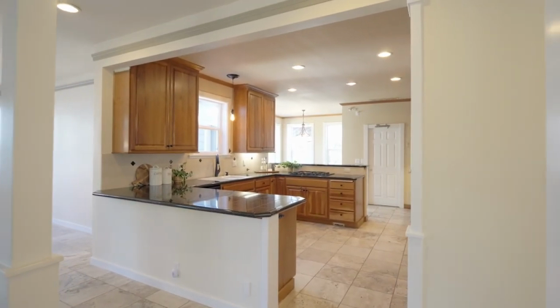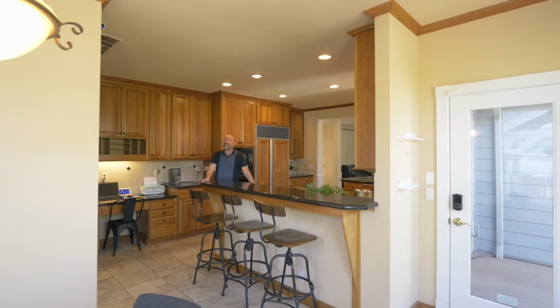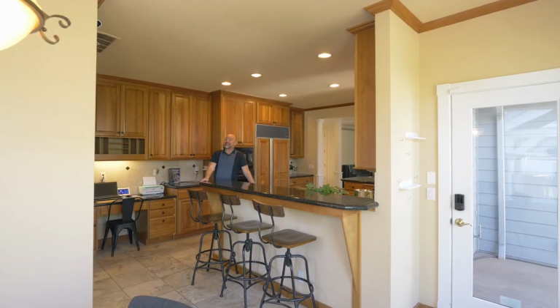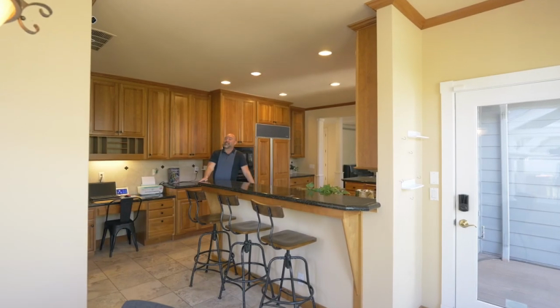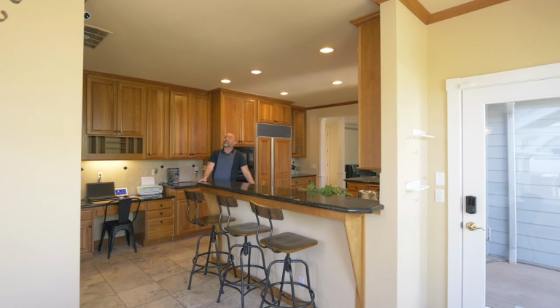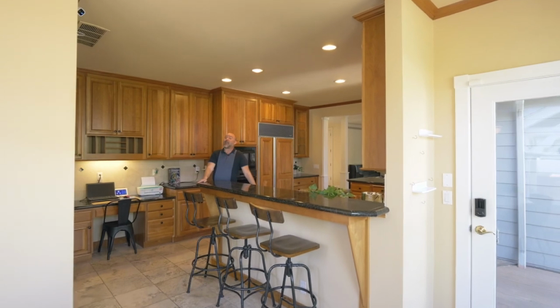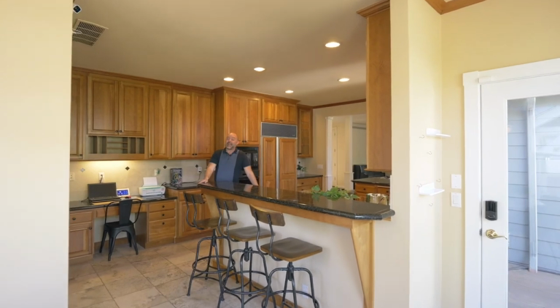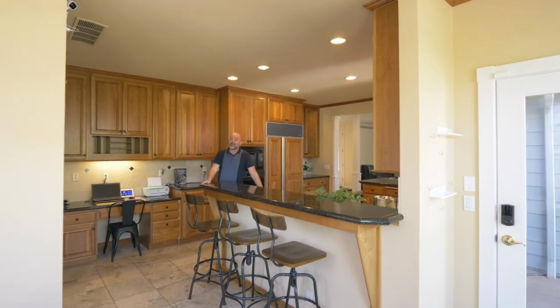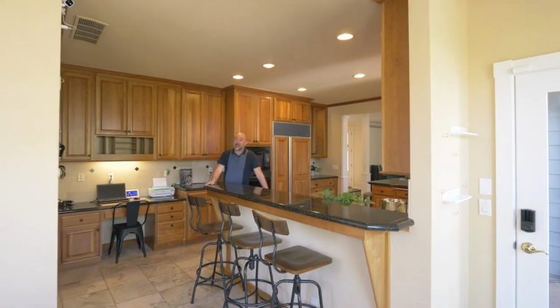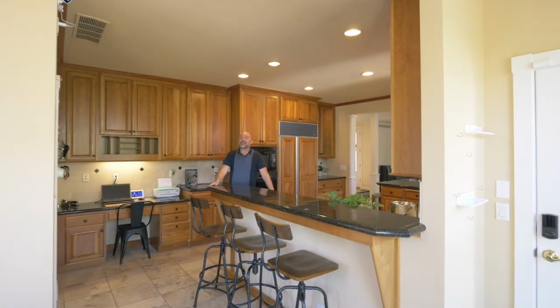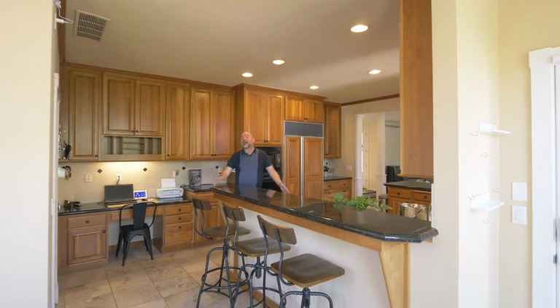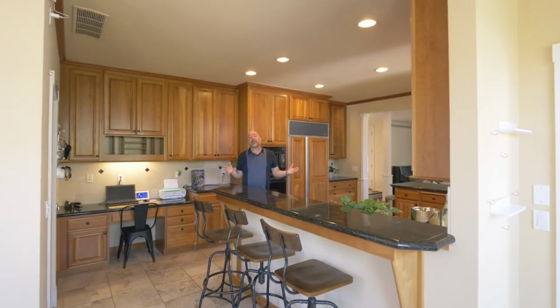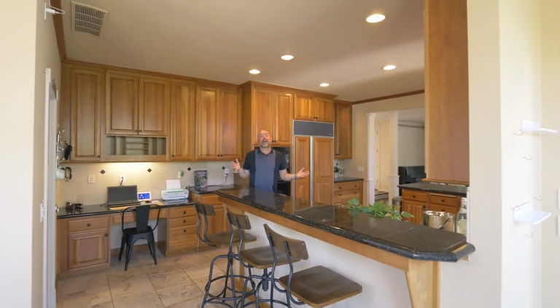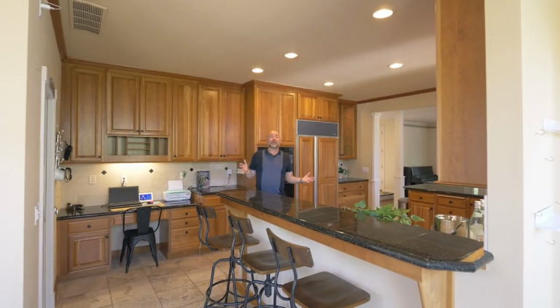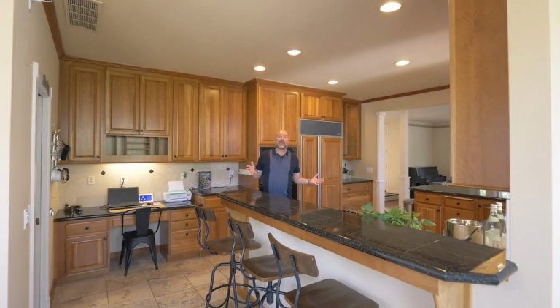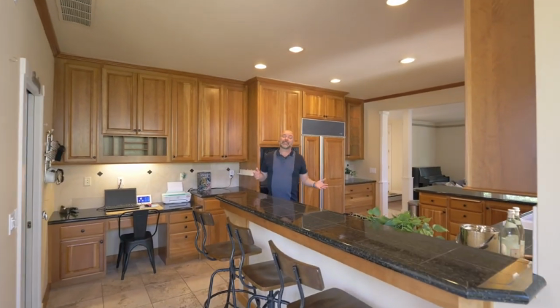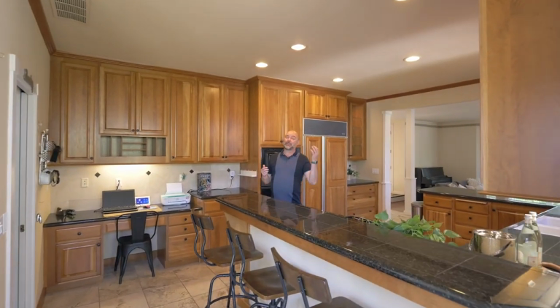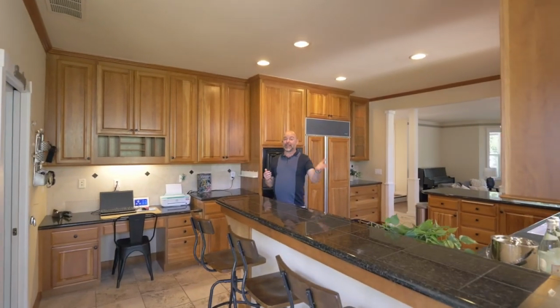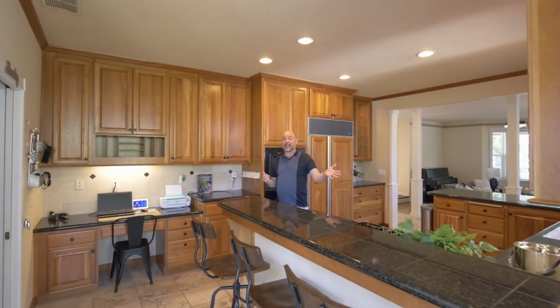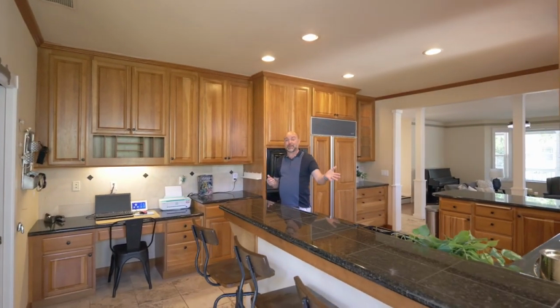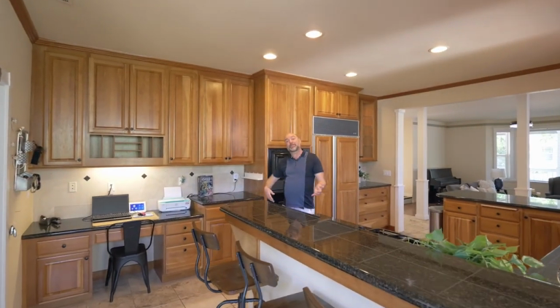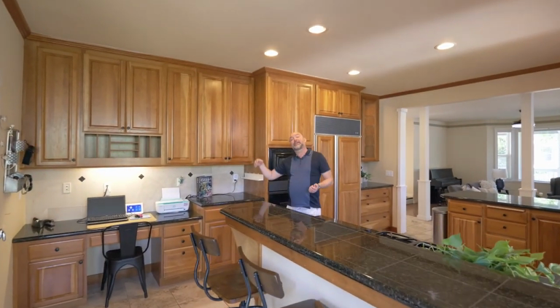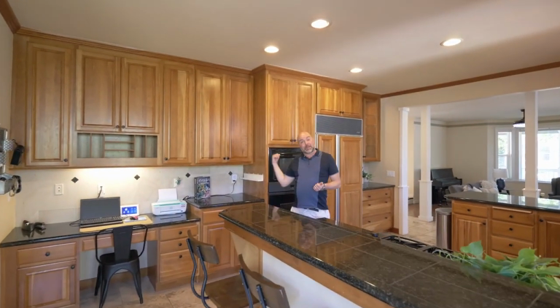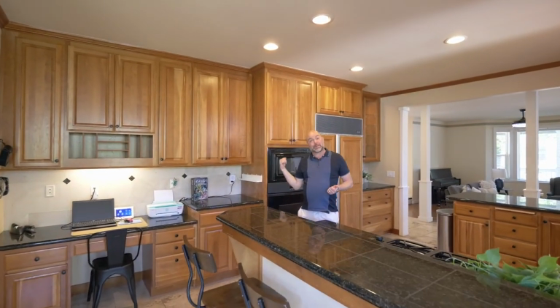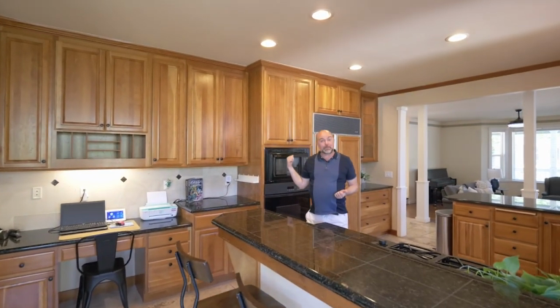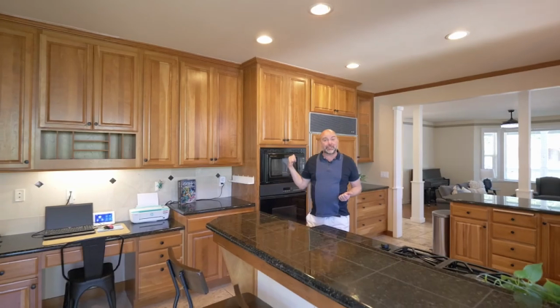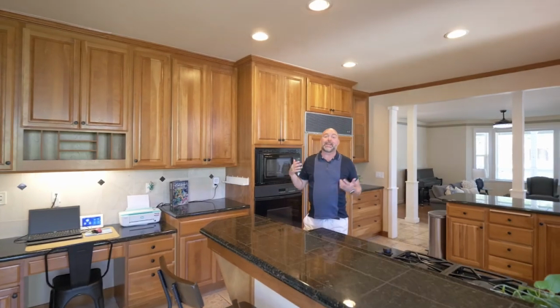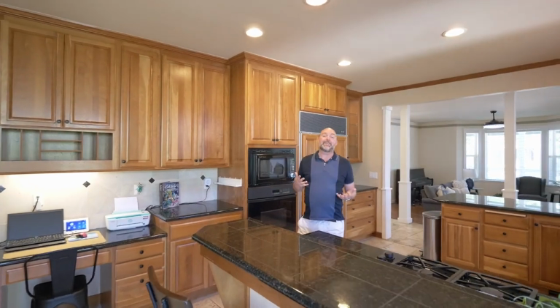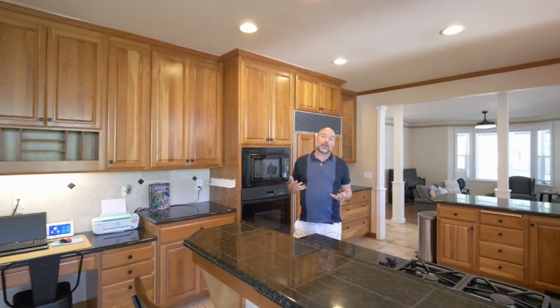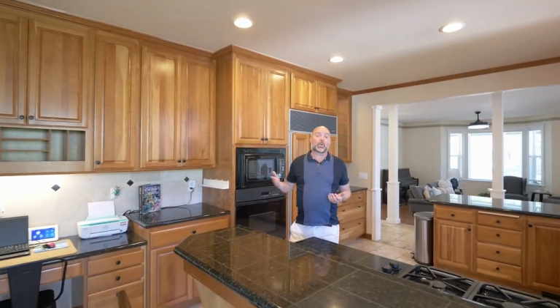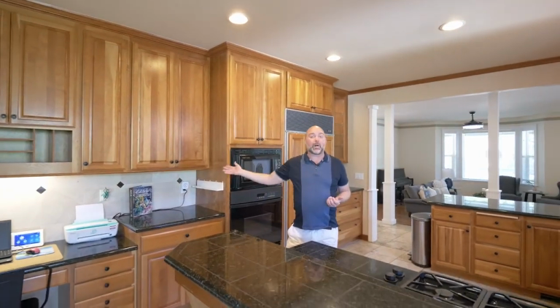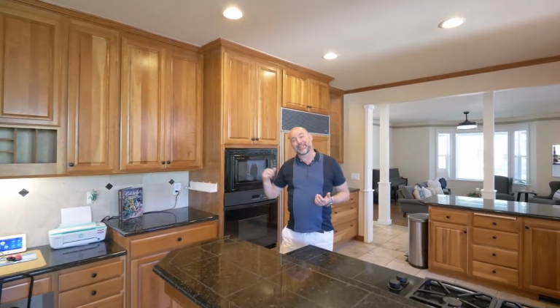This kitchen has granite countertops plus high-end appliances, including a gas stove, a sub-zero fridge, and even a decor wall oven.